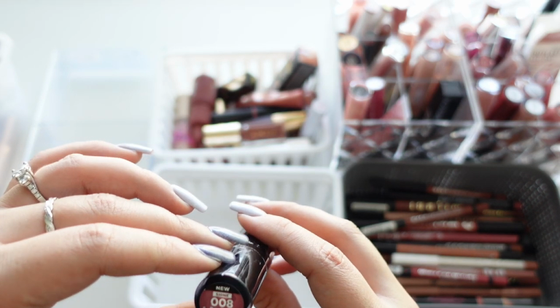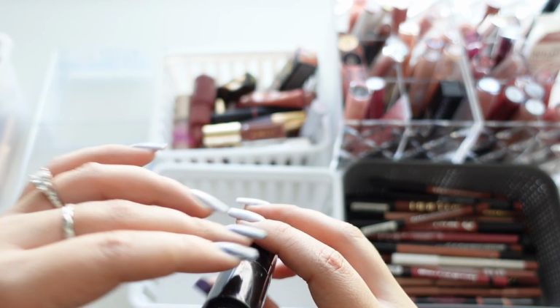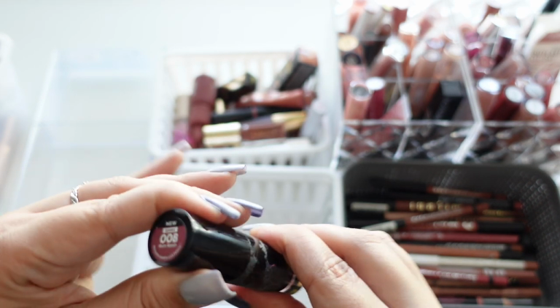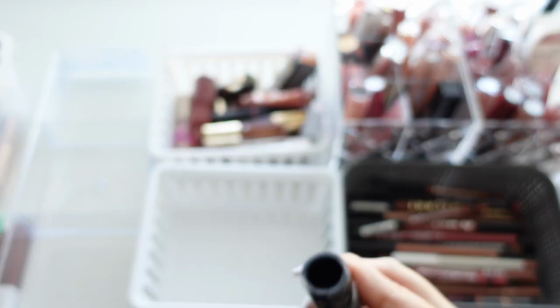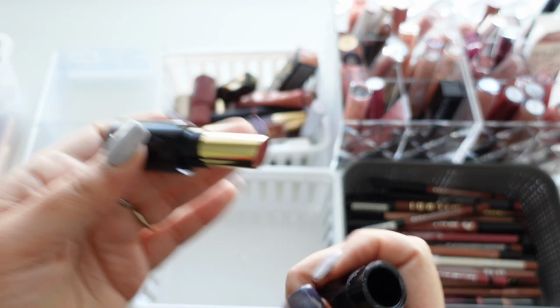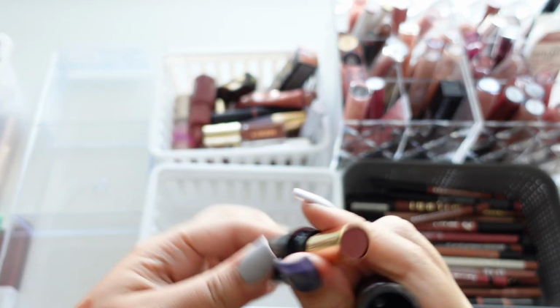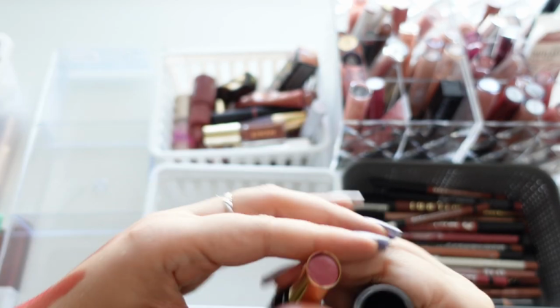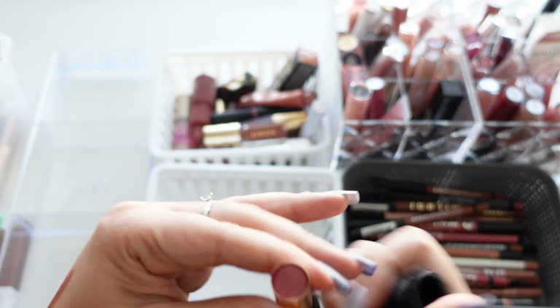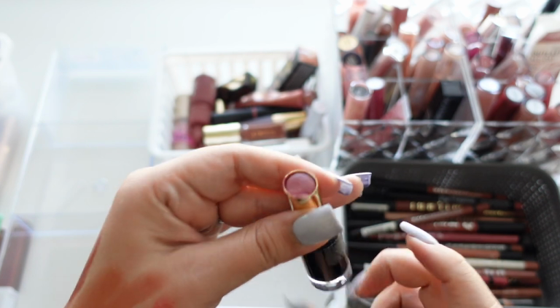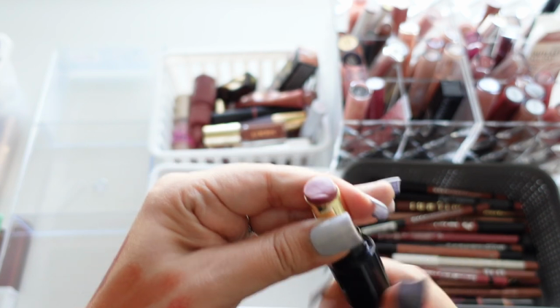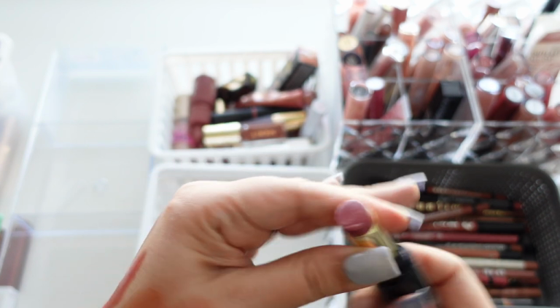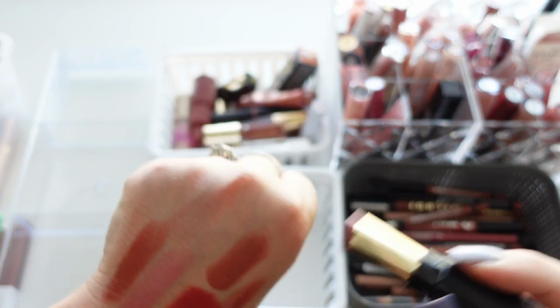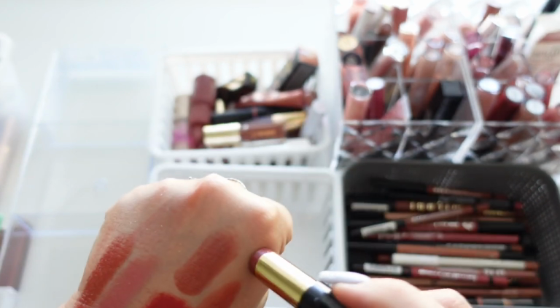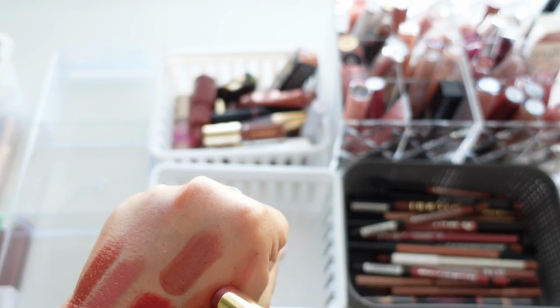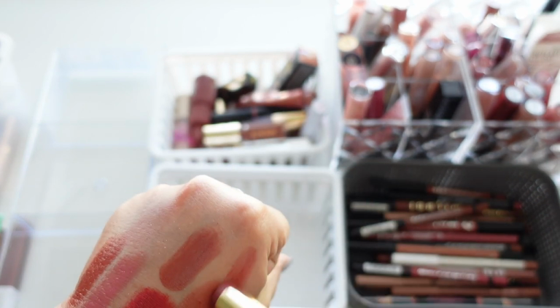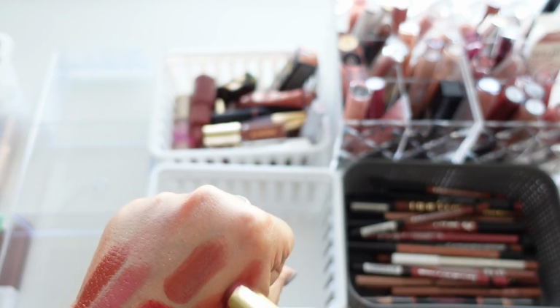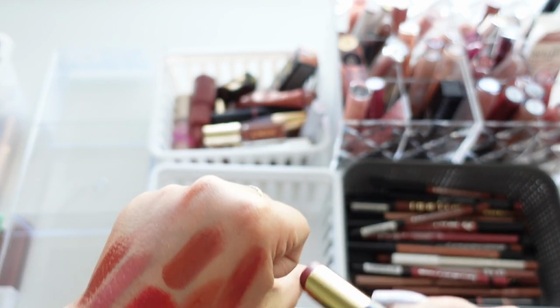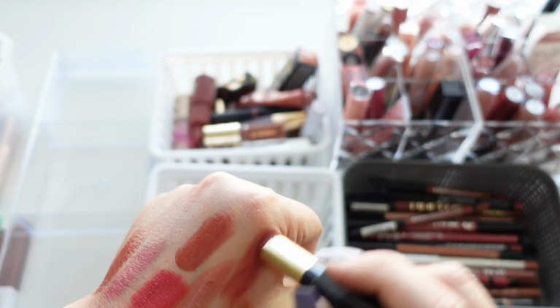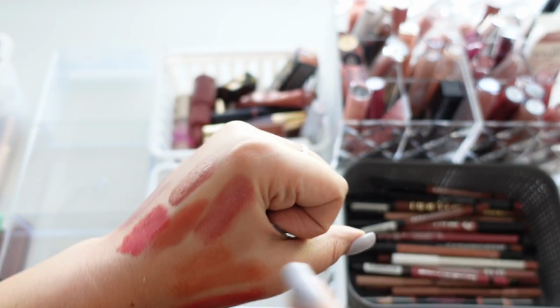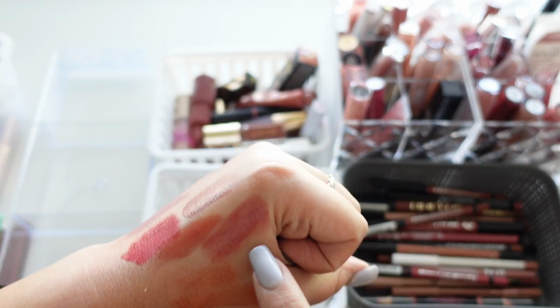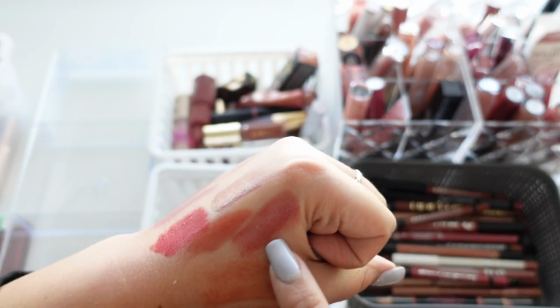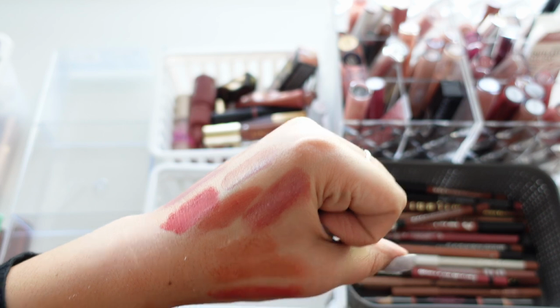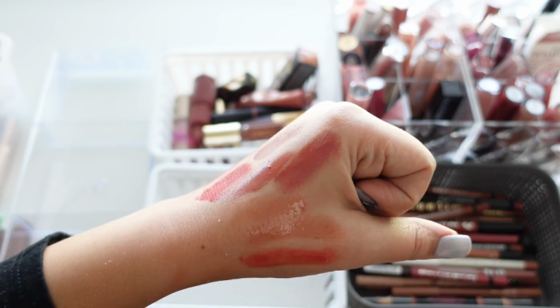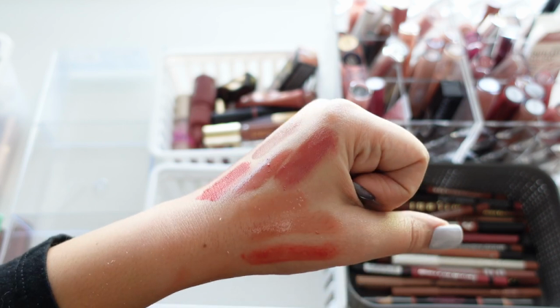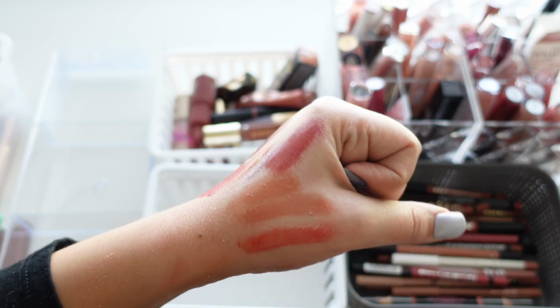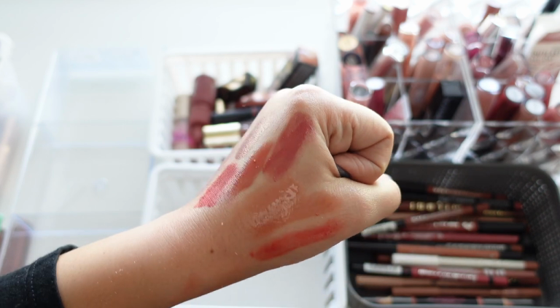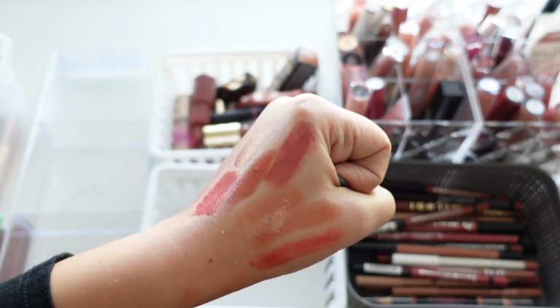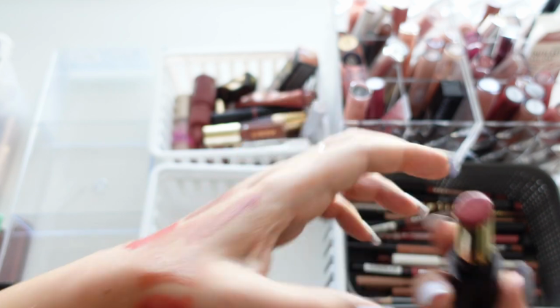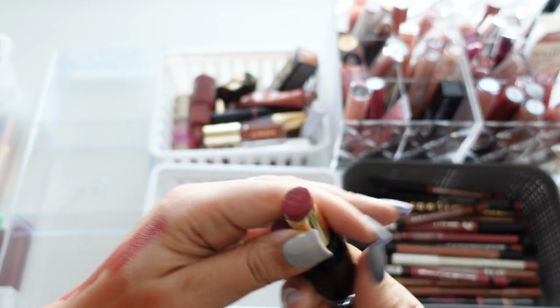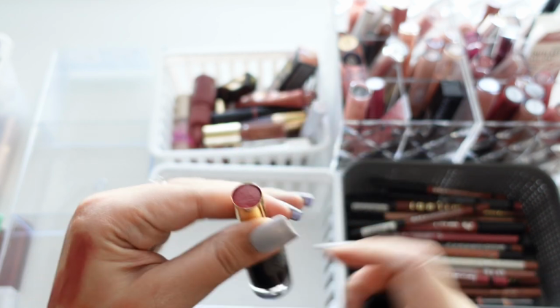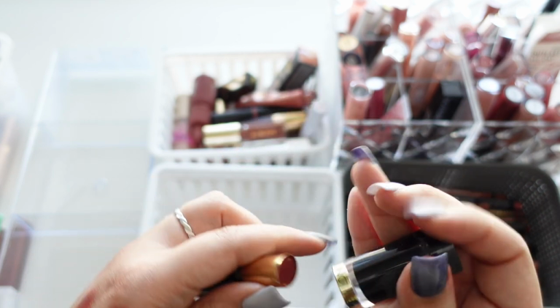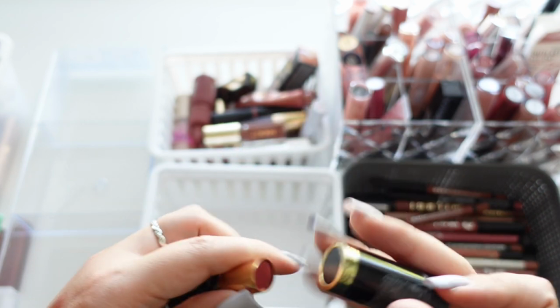I'm going to set the Rum Raisin aside to check if they still have it. See how it has a little bit of a shine — so pretty.